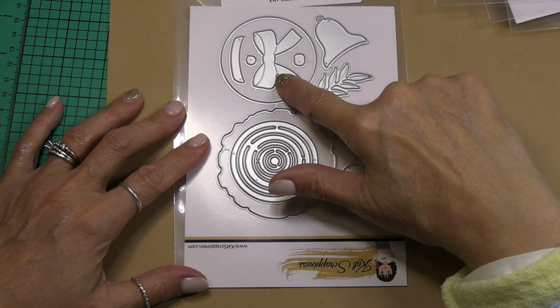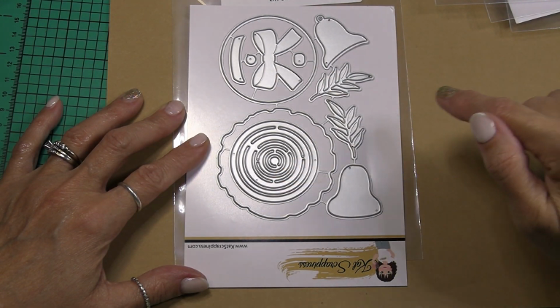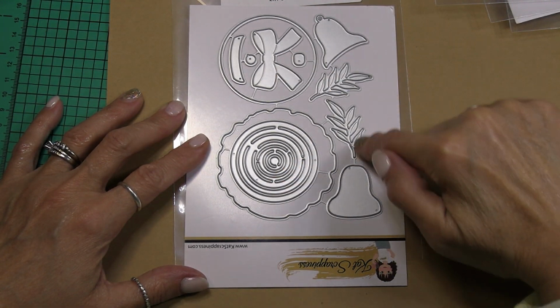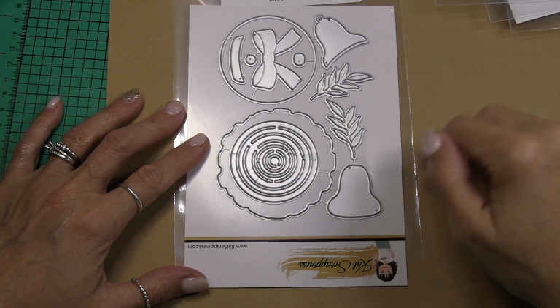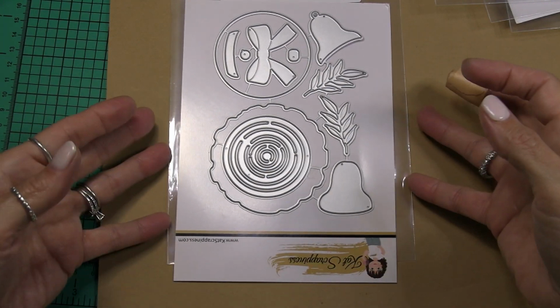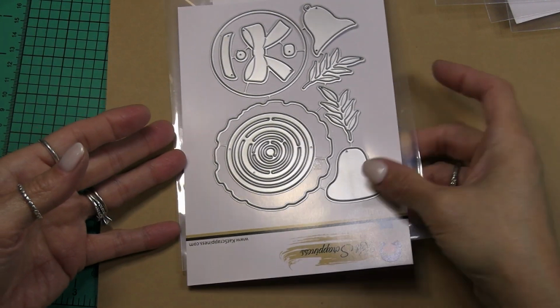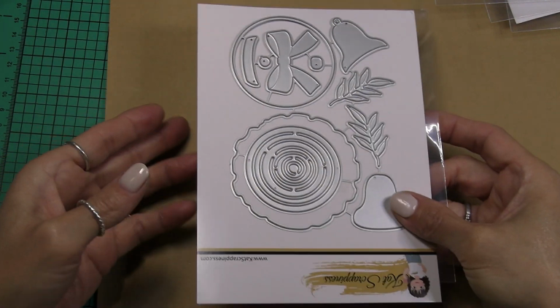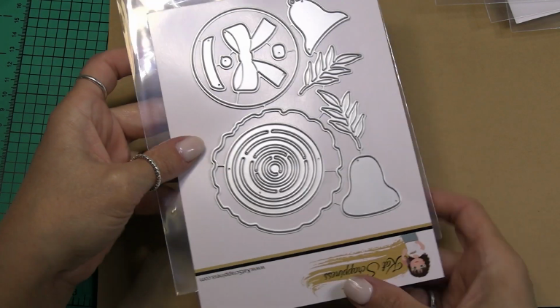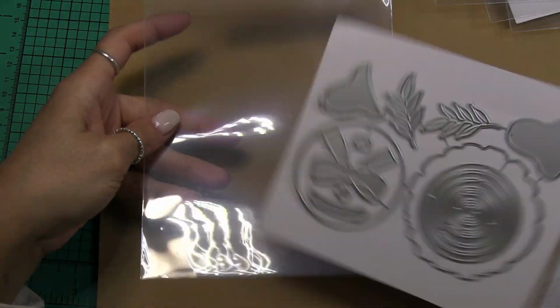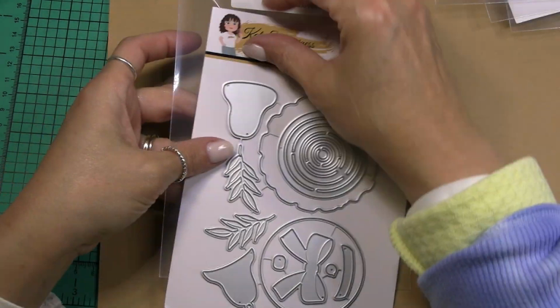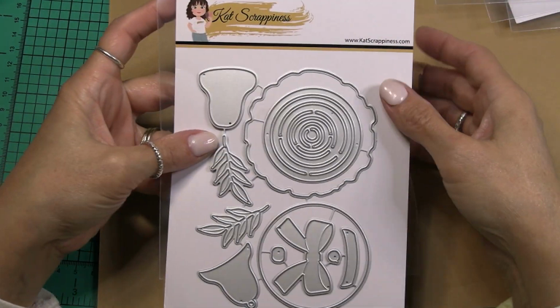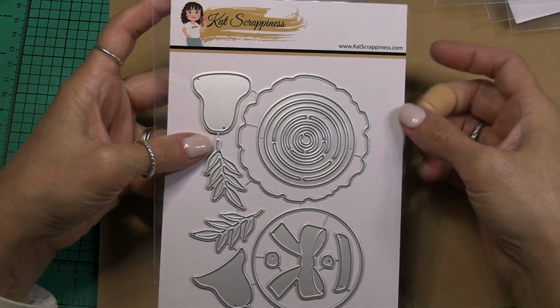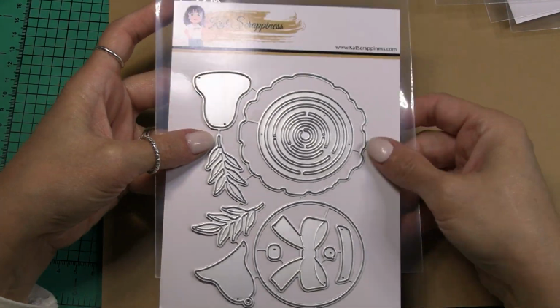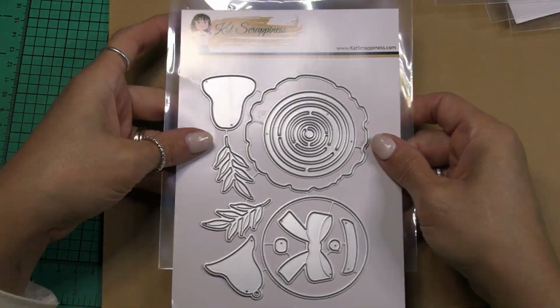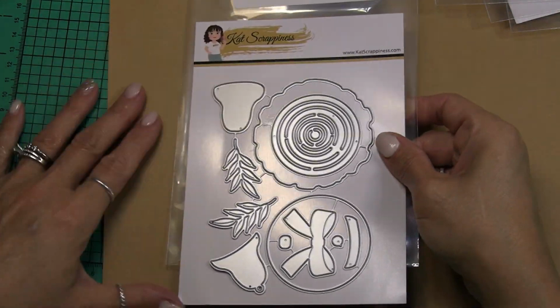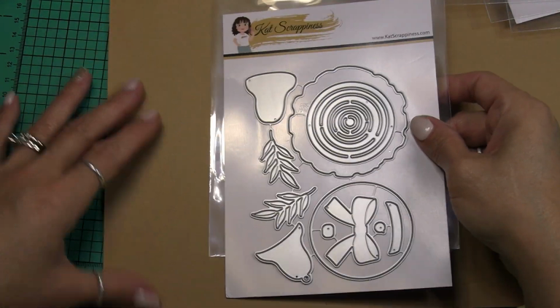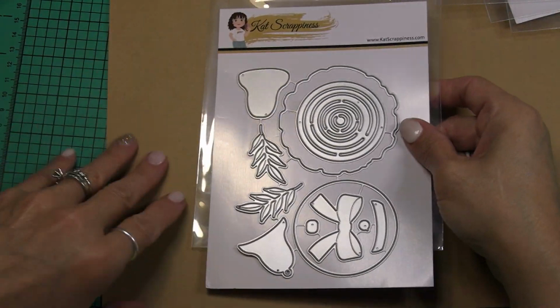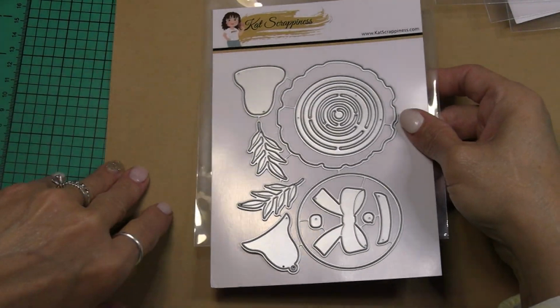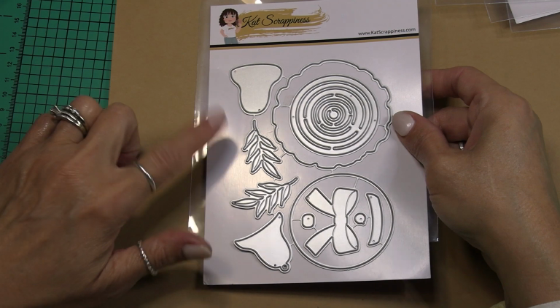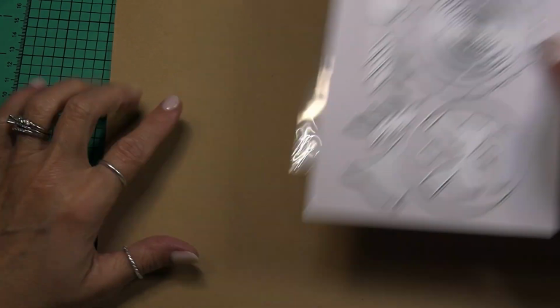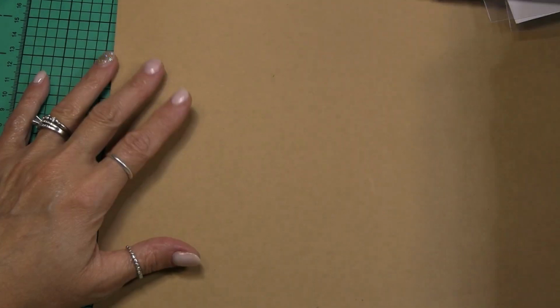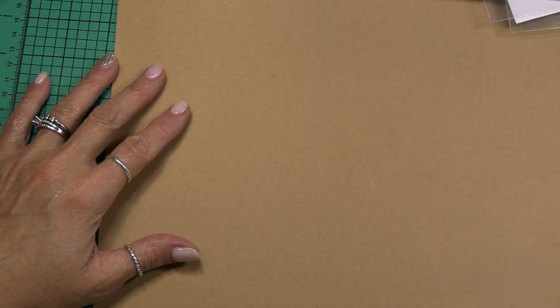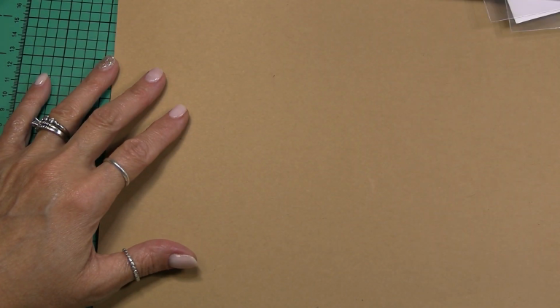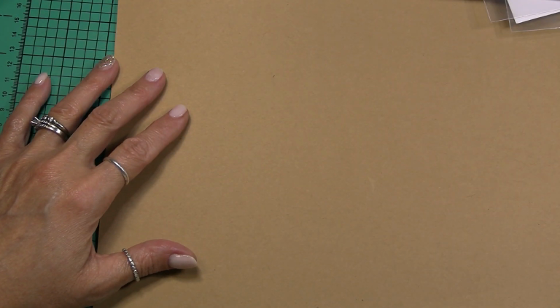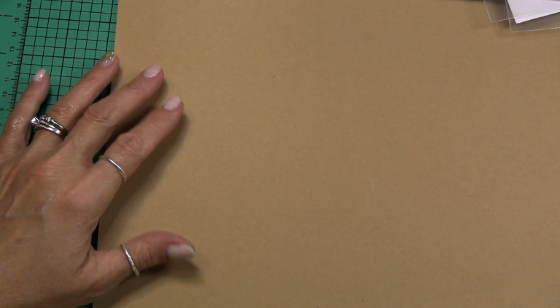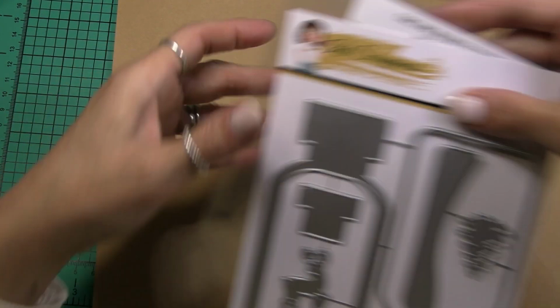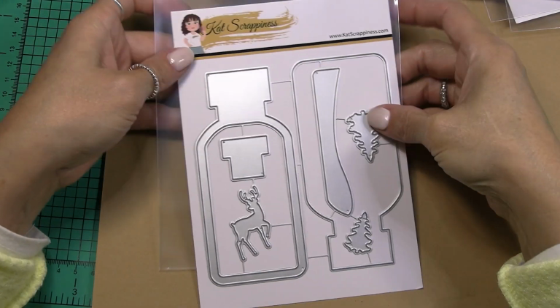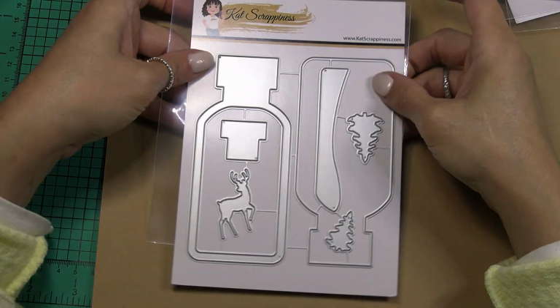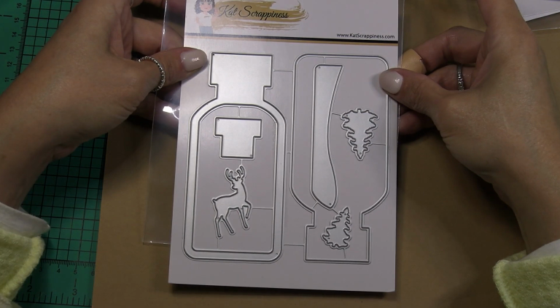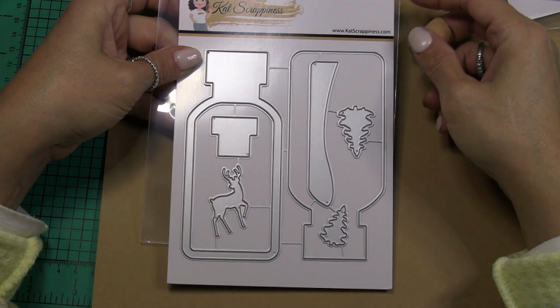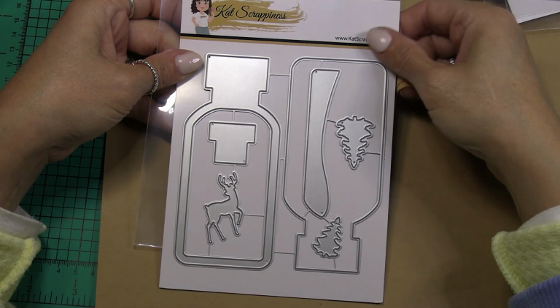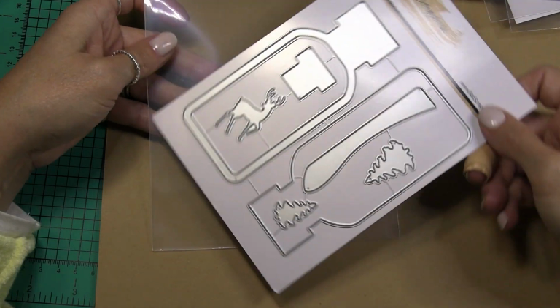Then we have the layered bow and the leafy branches. If you go to the Cat Scrappiness store she has a card example that is just adorable with this die set — I recommend you checking that out.